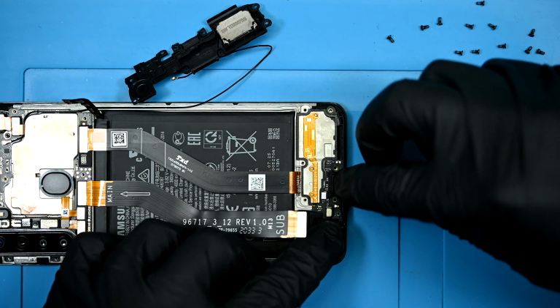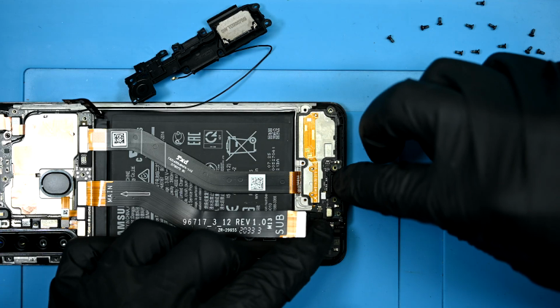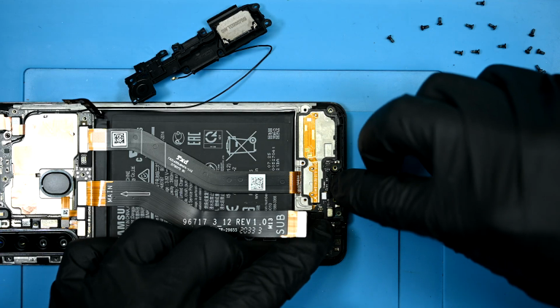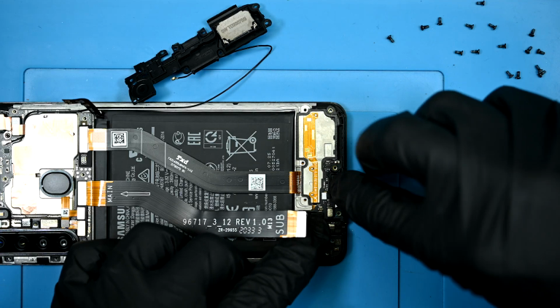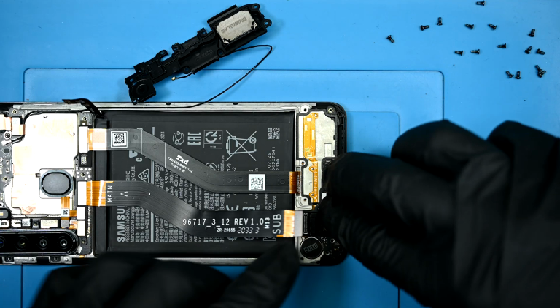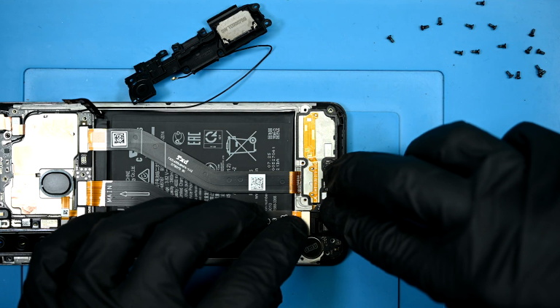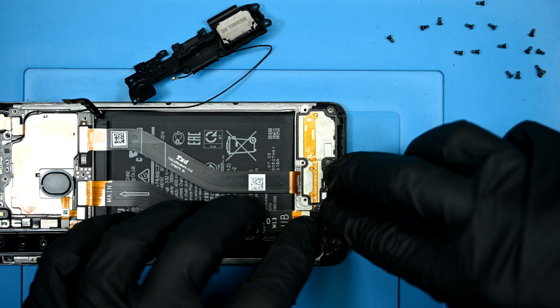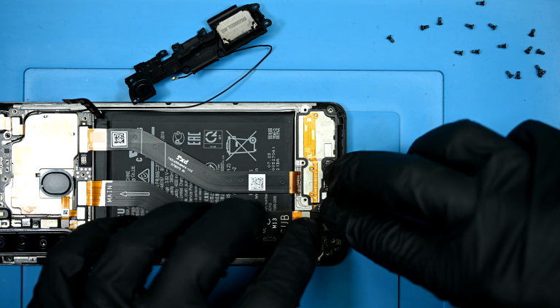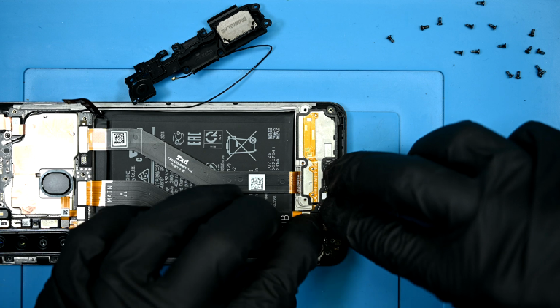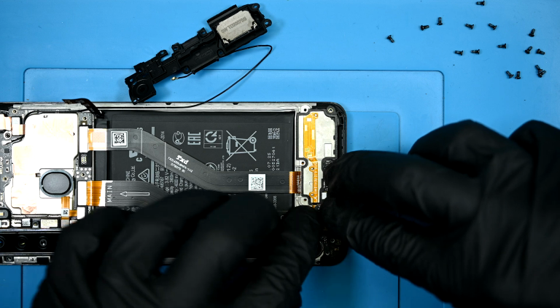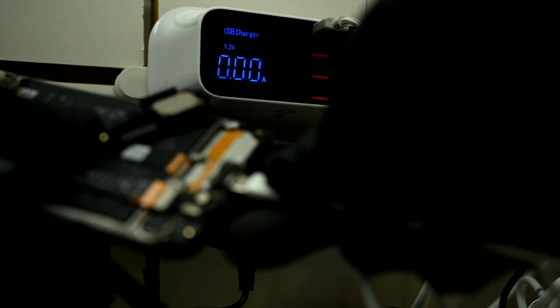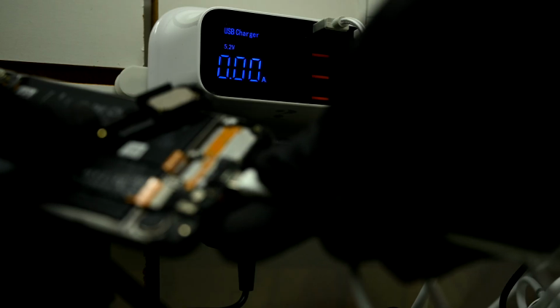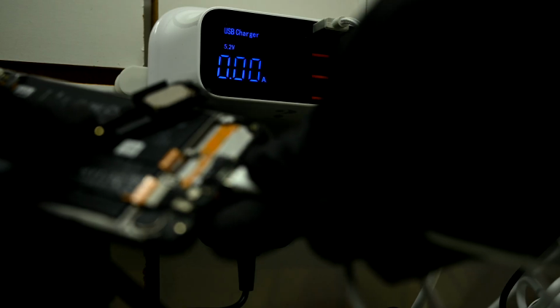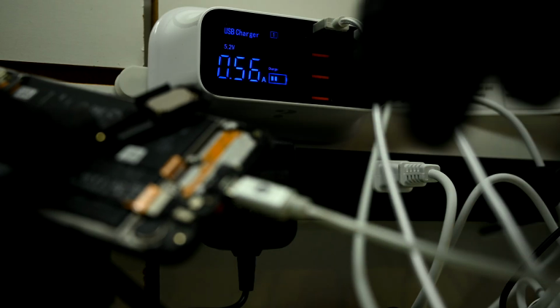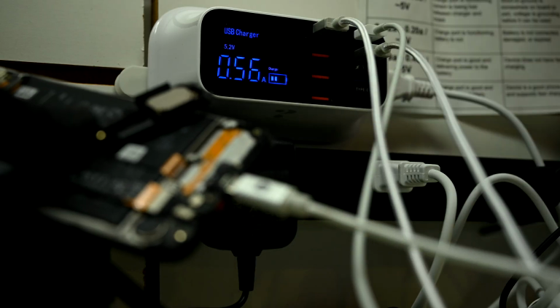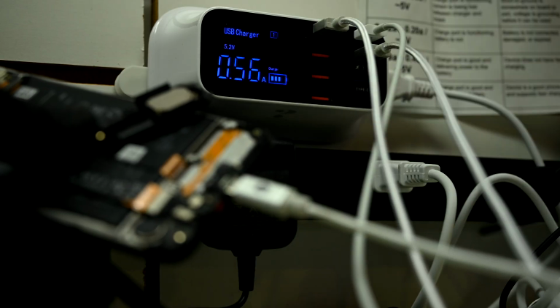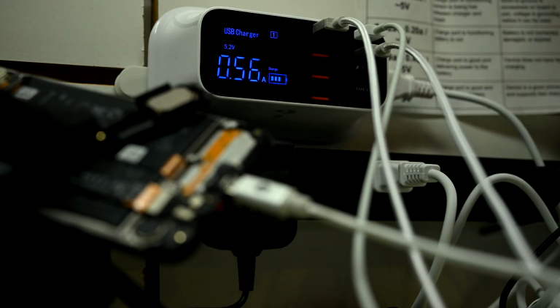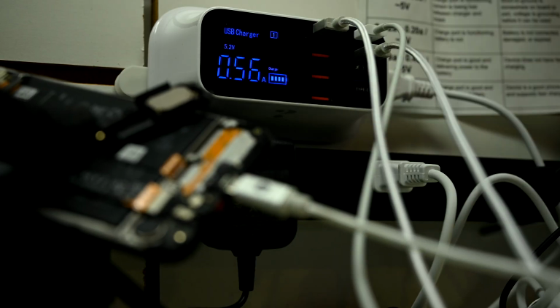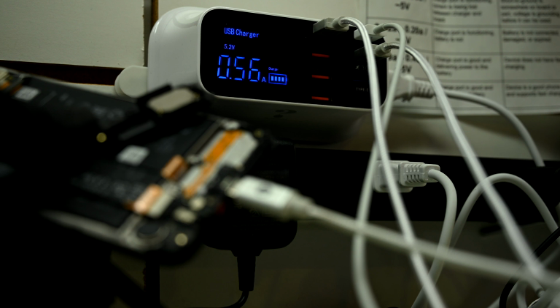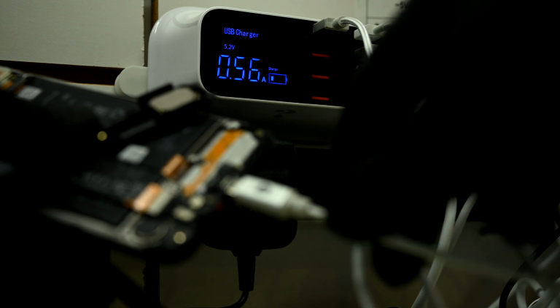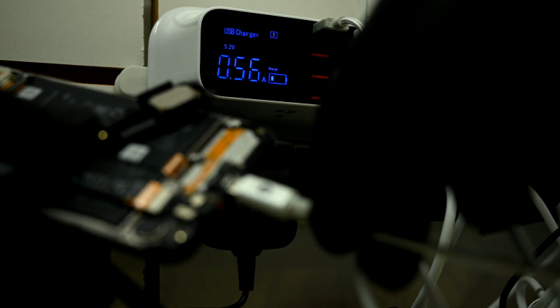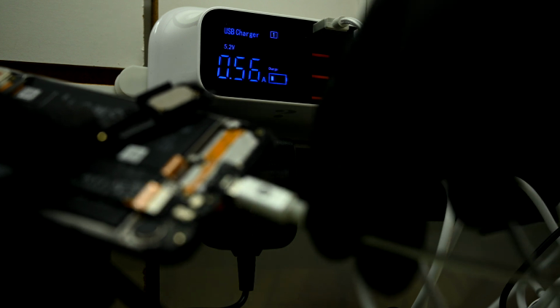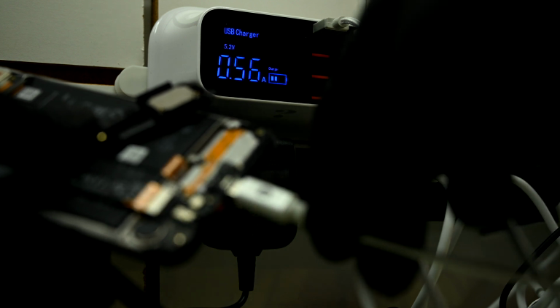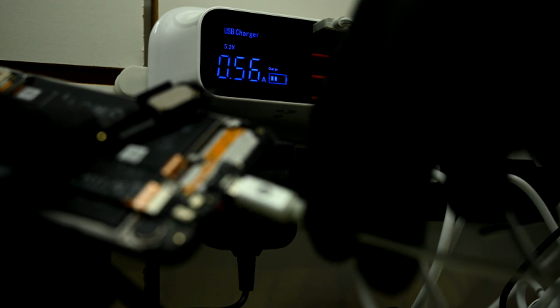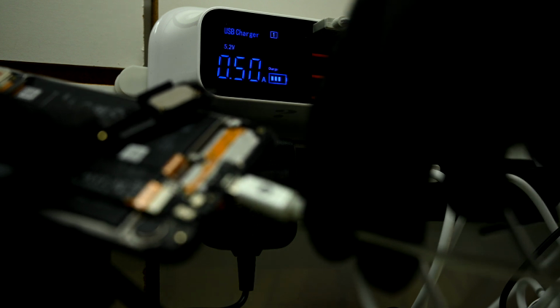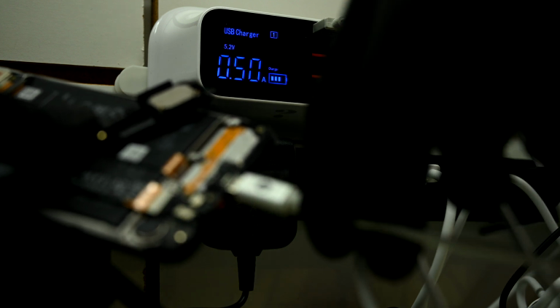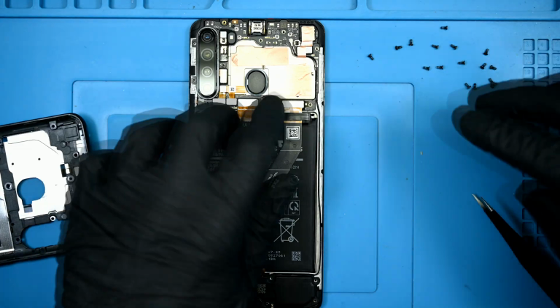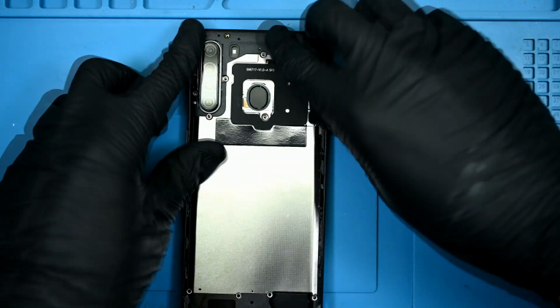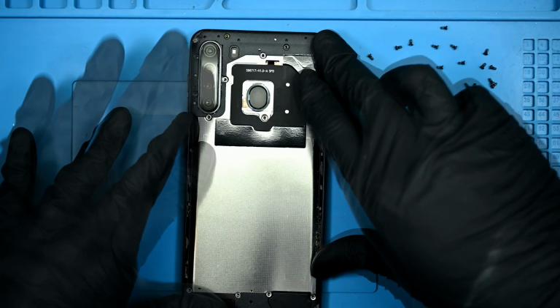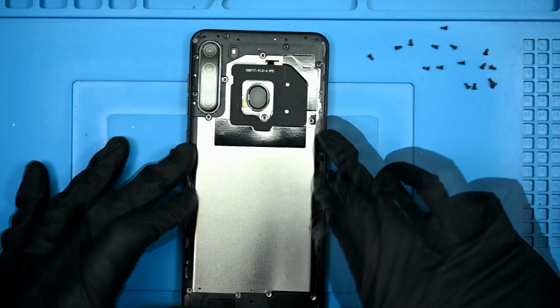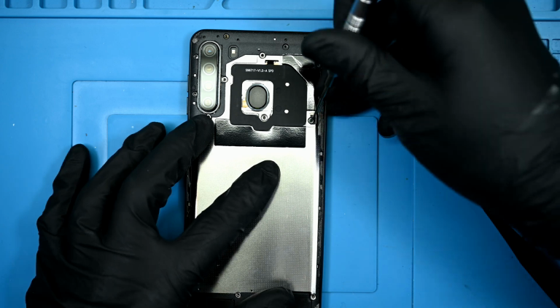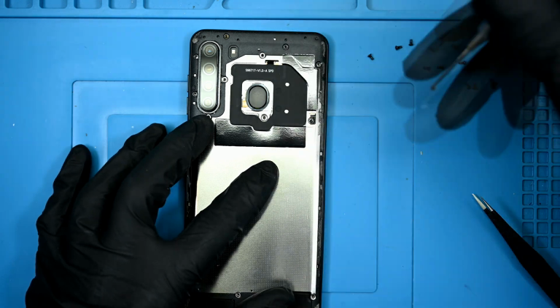I'll reconnect the charging board along with the essentials for testing and head back over to the ammeter. Plugging in now, we get a consistent amperage reading regardless of which direction the cord is pulled. Finally, it's time to reassemble and get this one back to its owner.